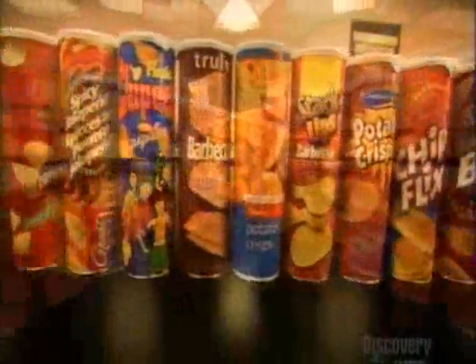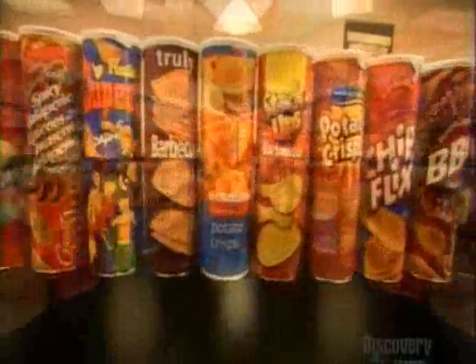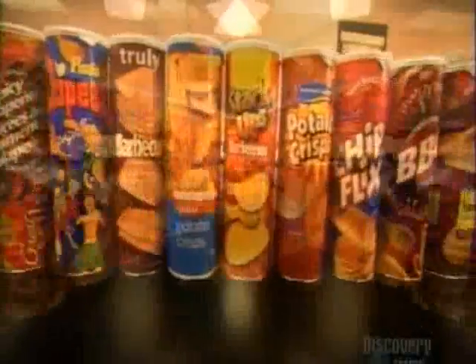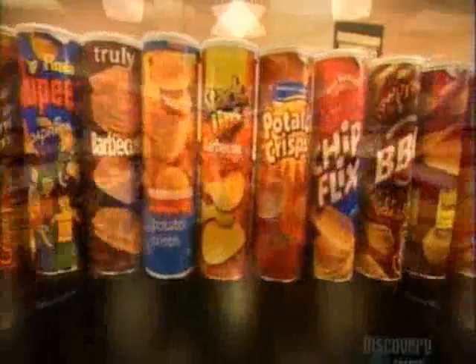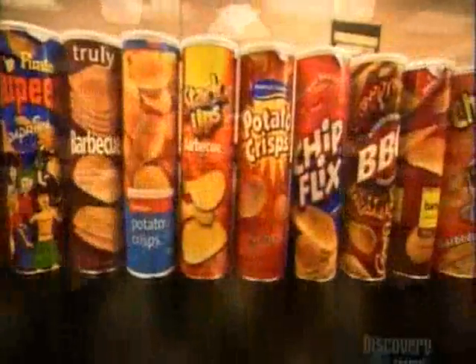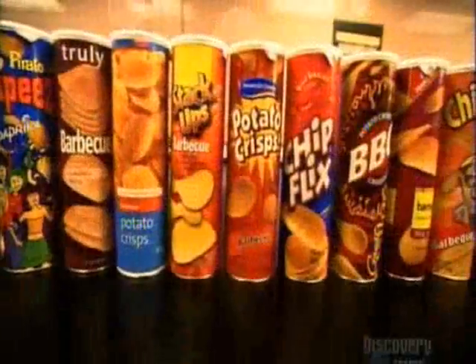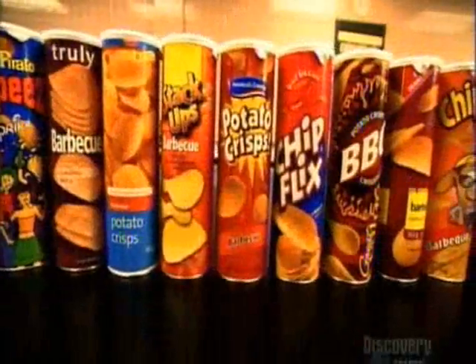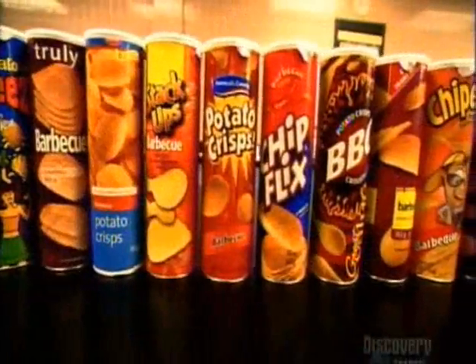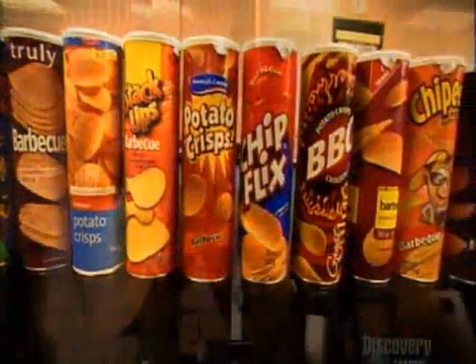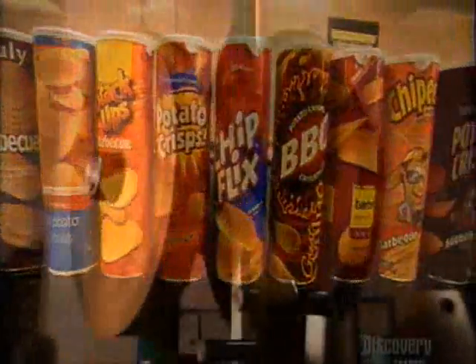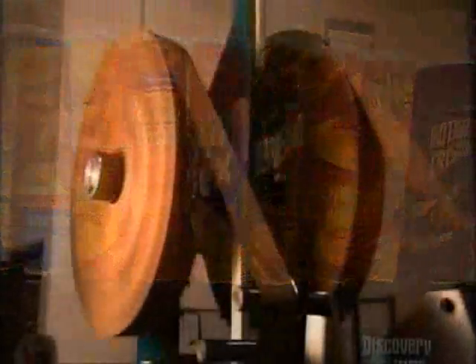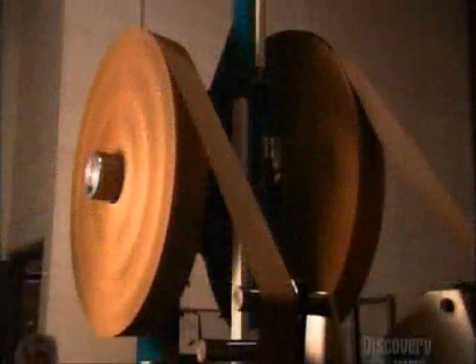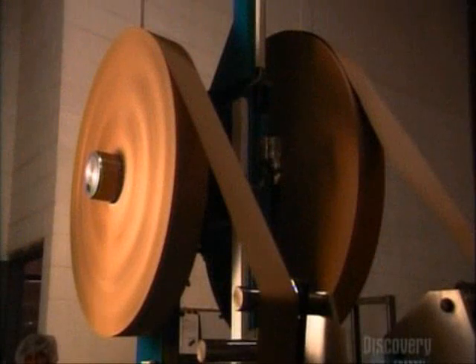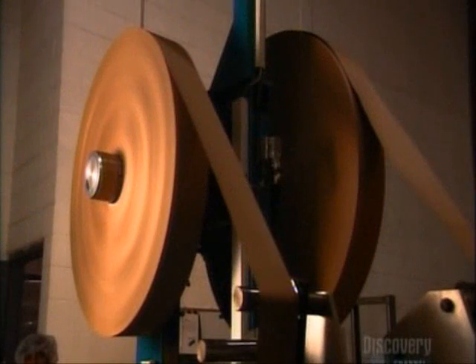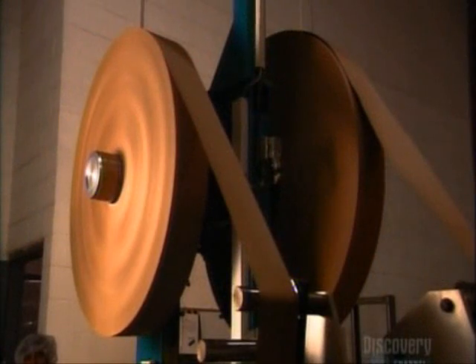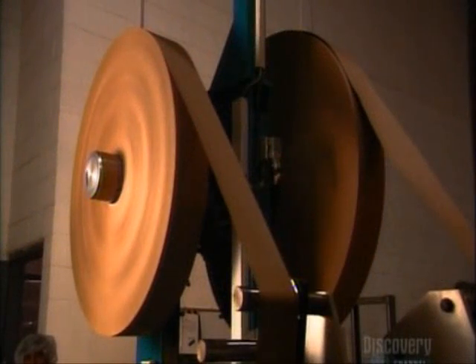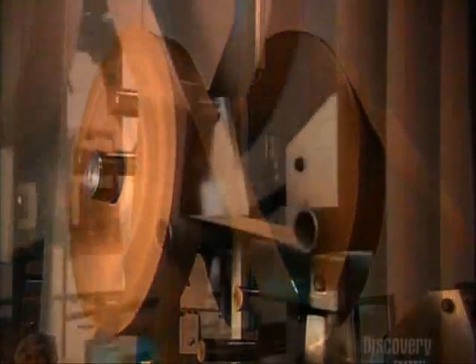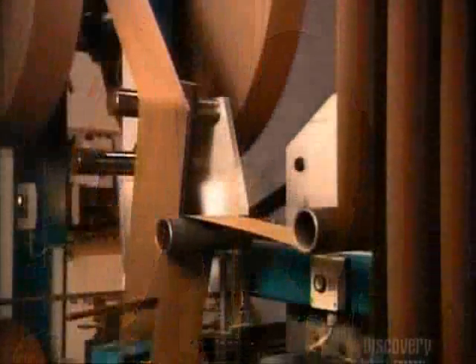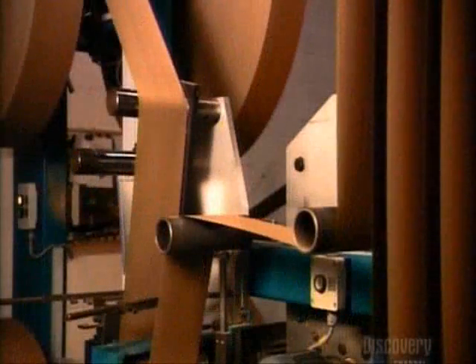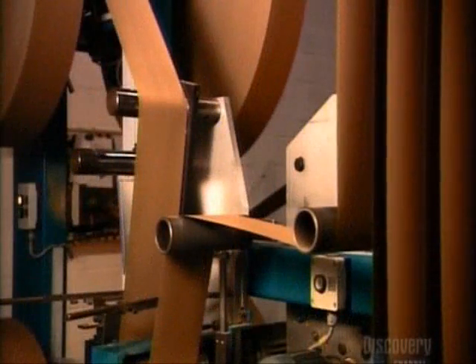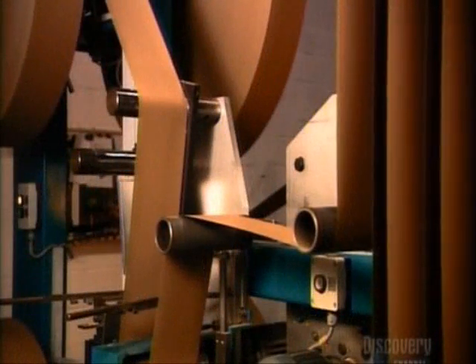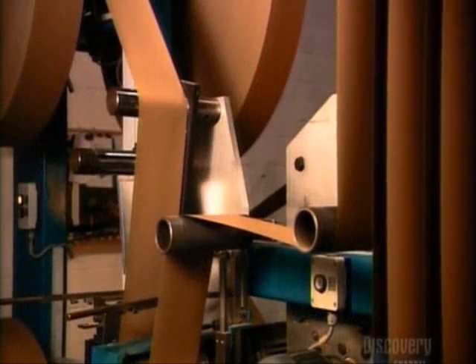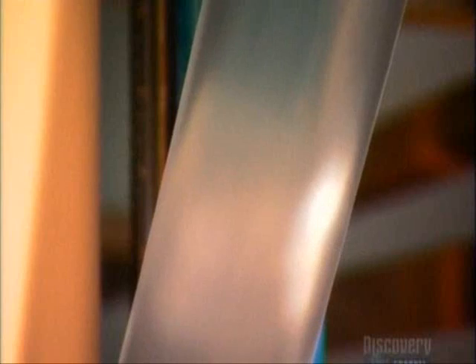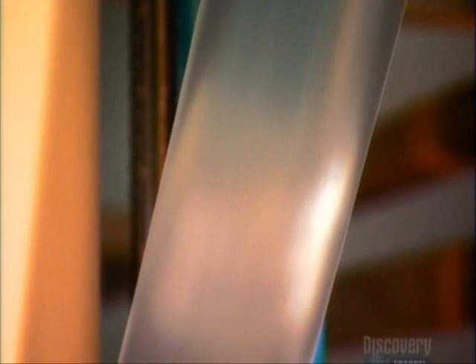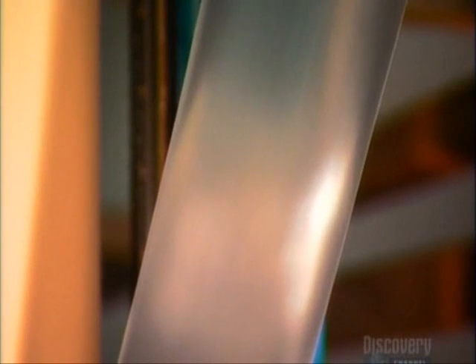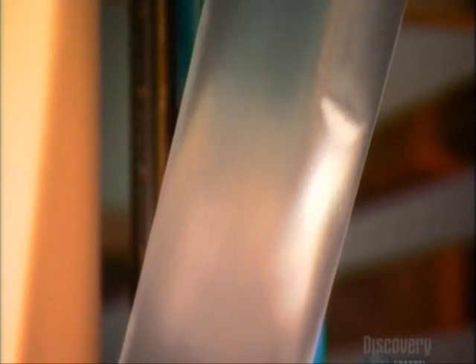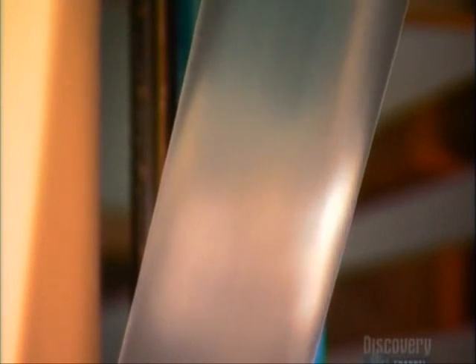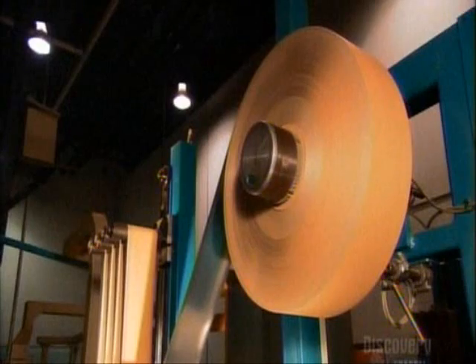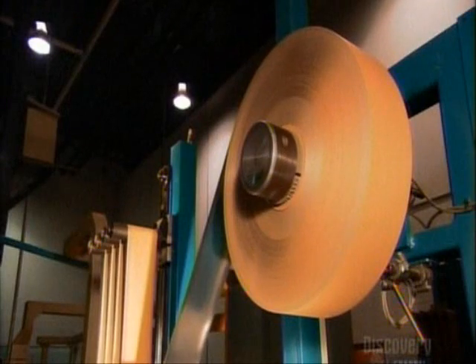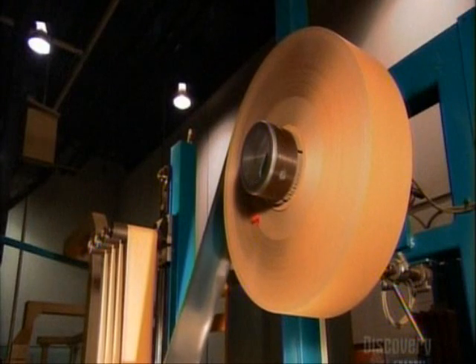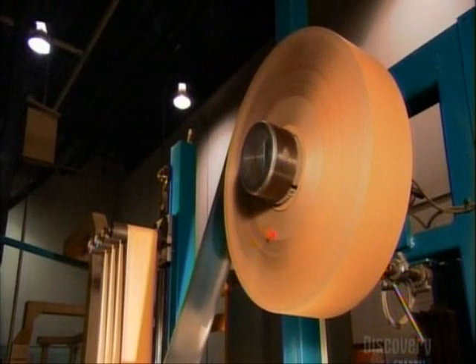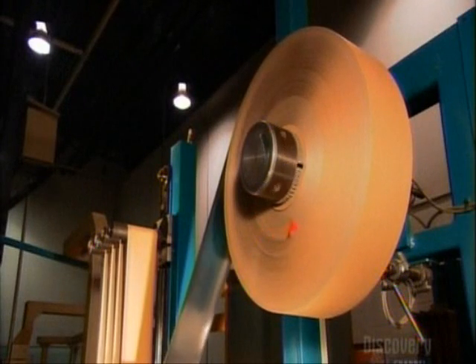It's a case of production going down the tubes — because tubes are ideal containers for stackable chips. To make these tubes, big rolls of plain brown paper and foil-backed paper unwind. The foil will help keep the chips fresh.